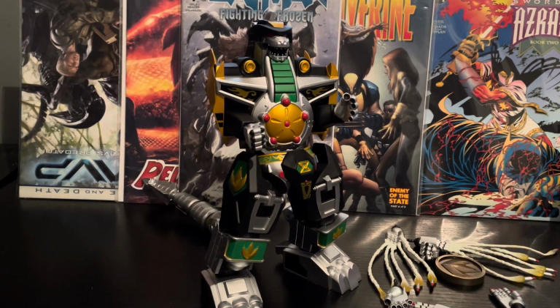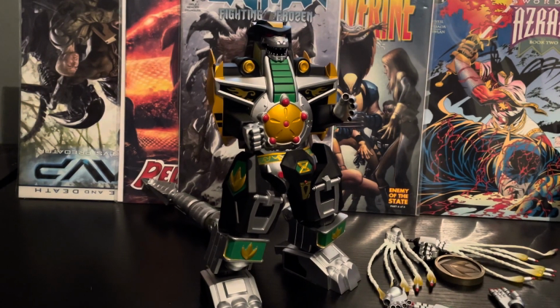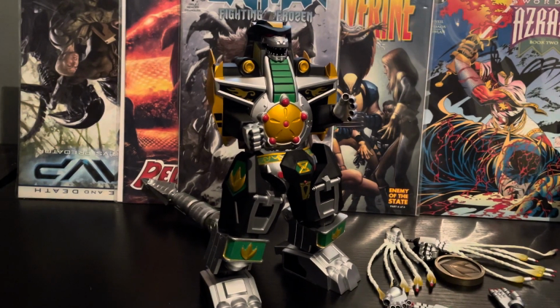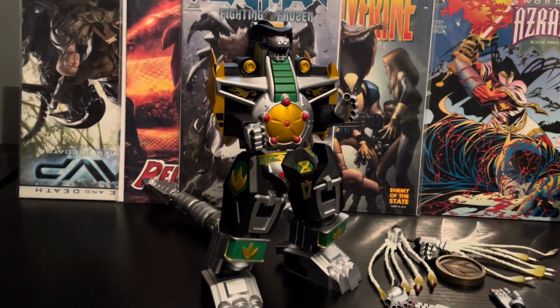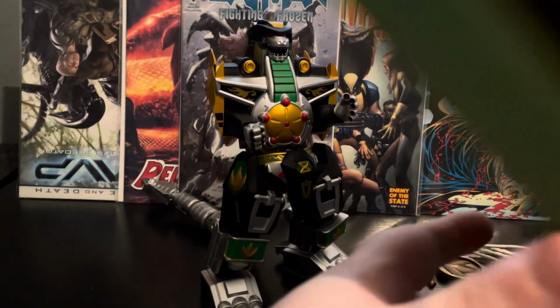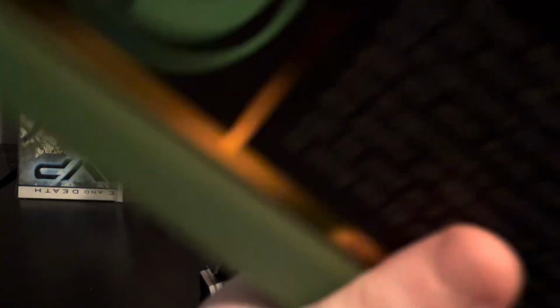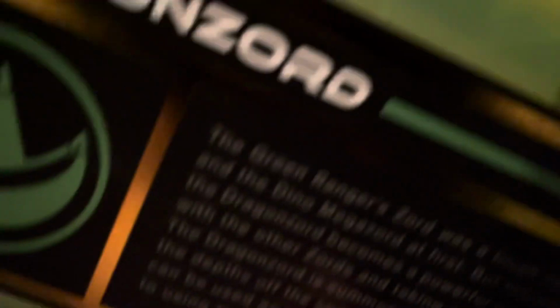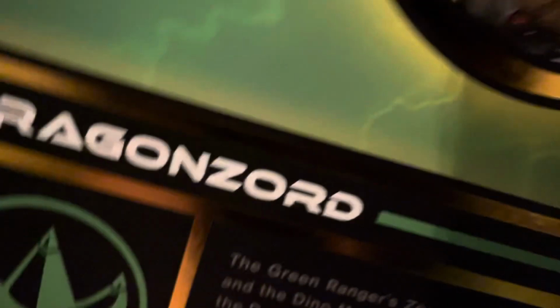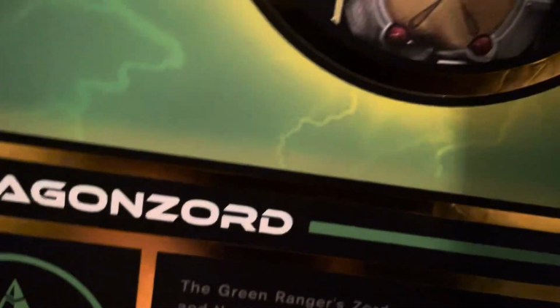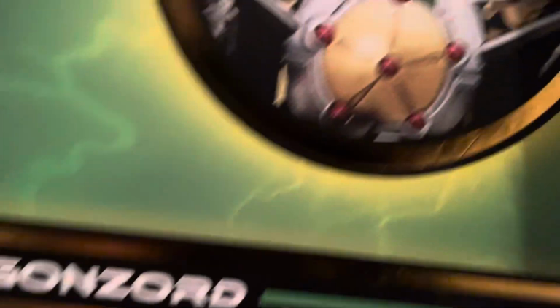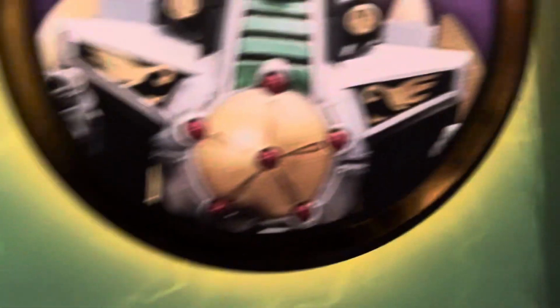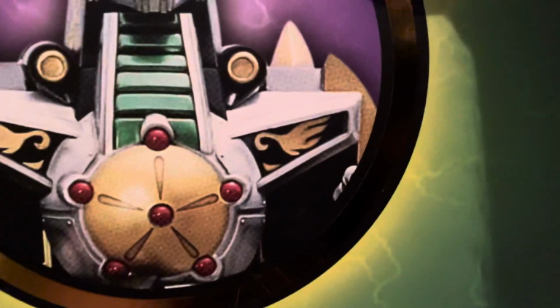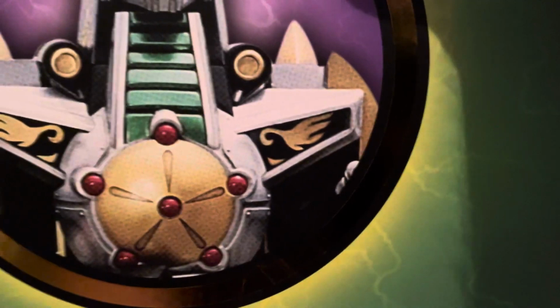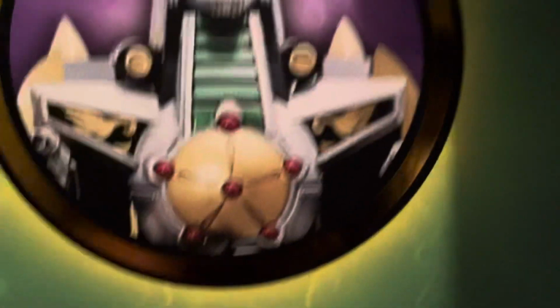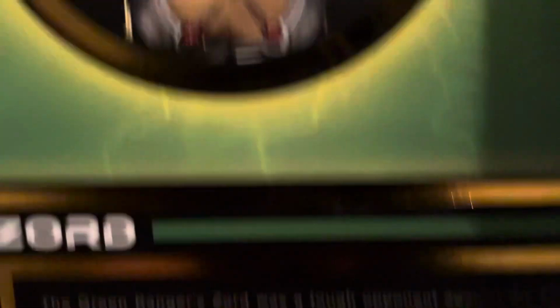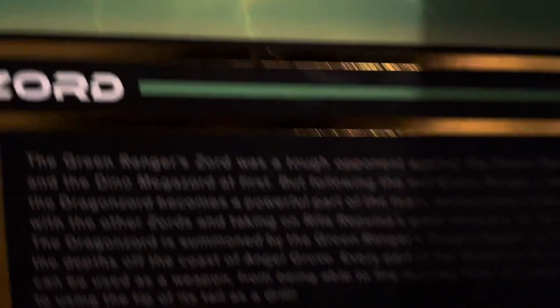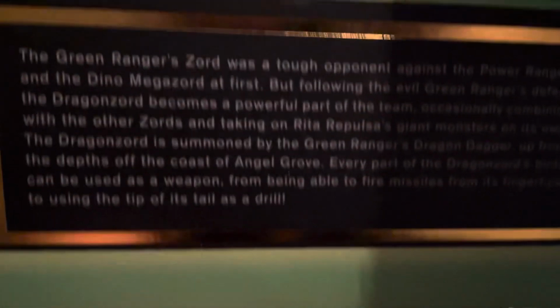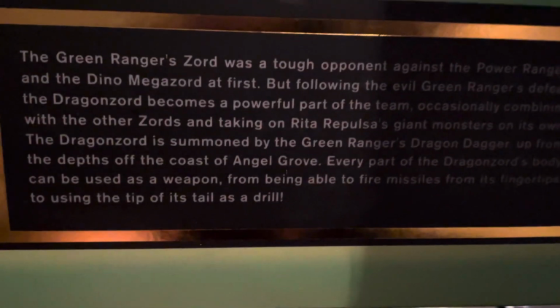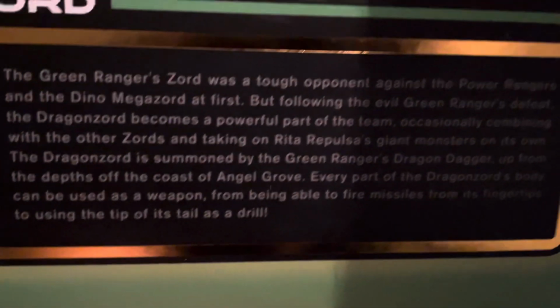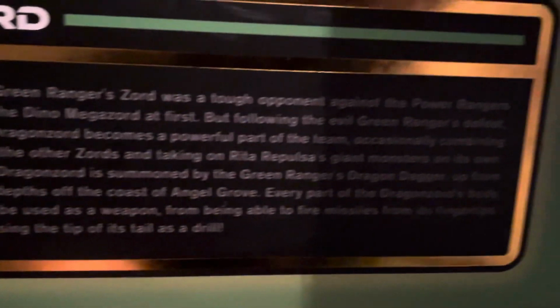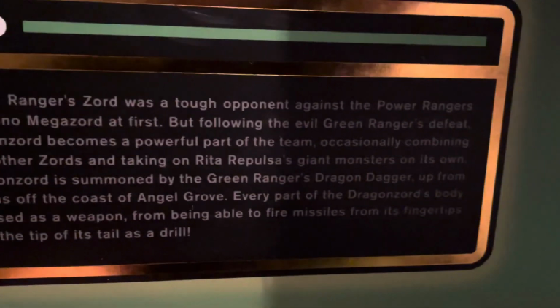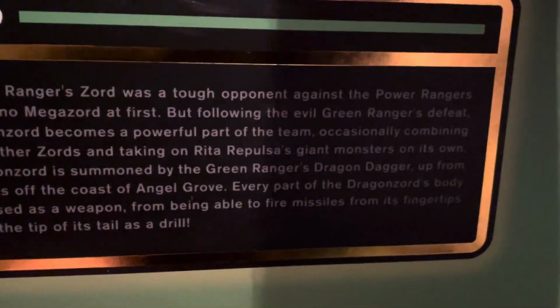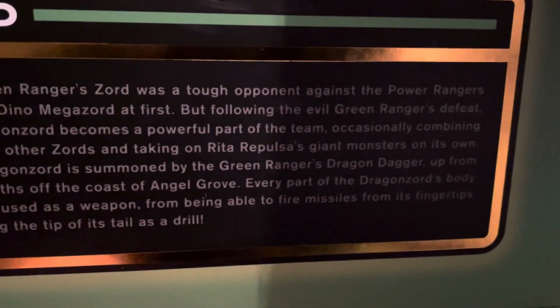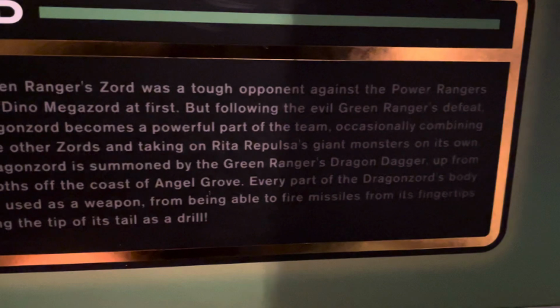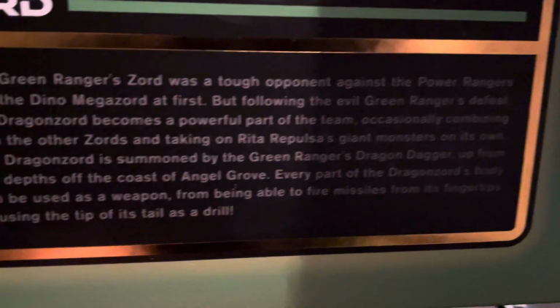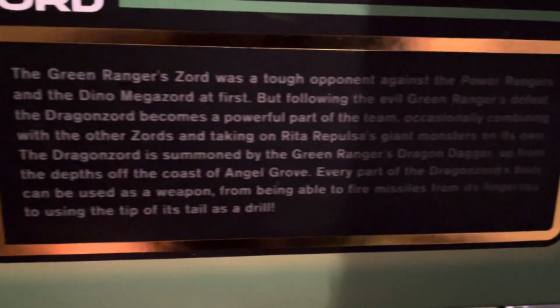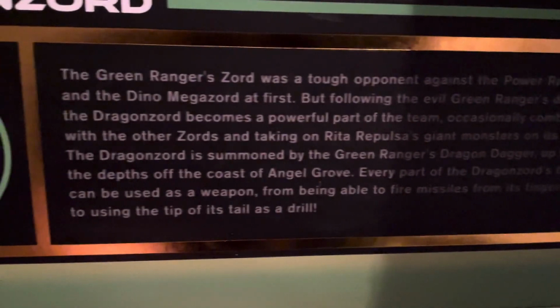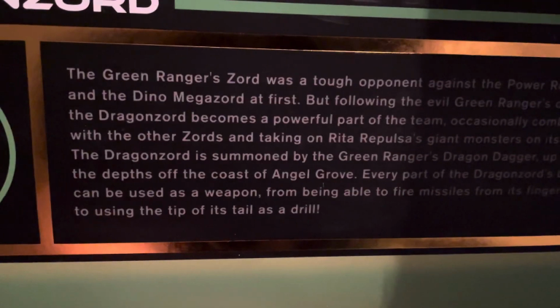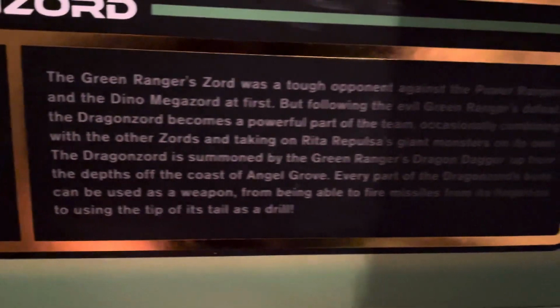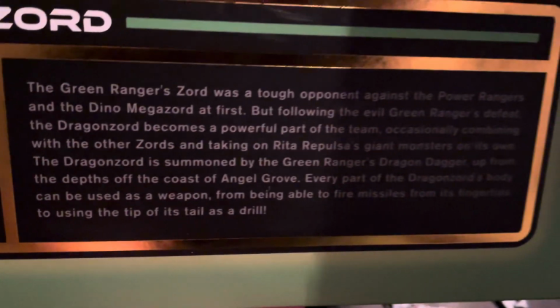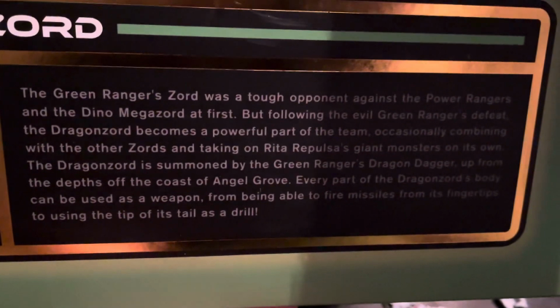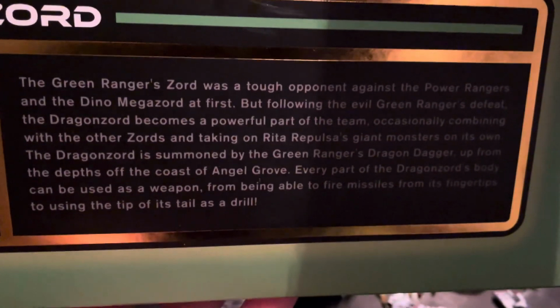First thing — the box is pretty big. It's got a picture of the Dragonzord on the back. It's got all the bio of the Dragonzord there, so if you want to stop the video and read it, you can.